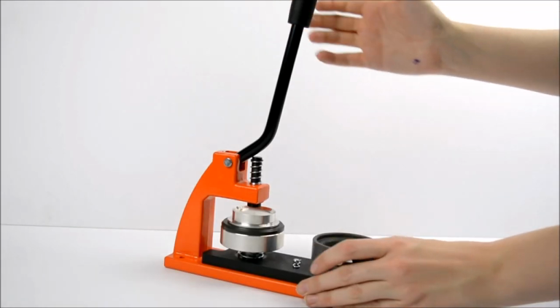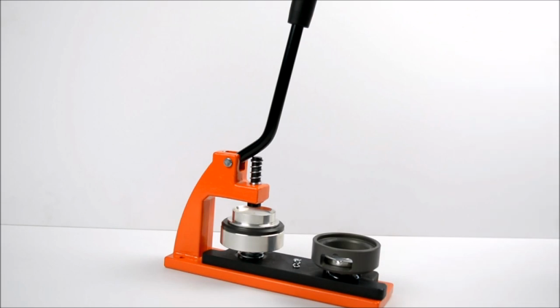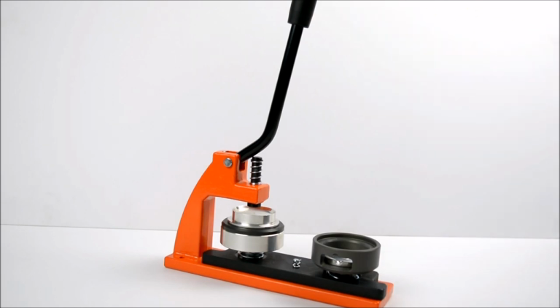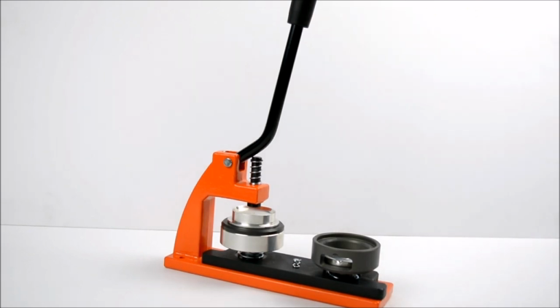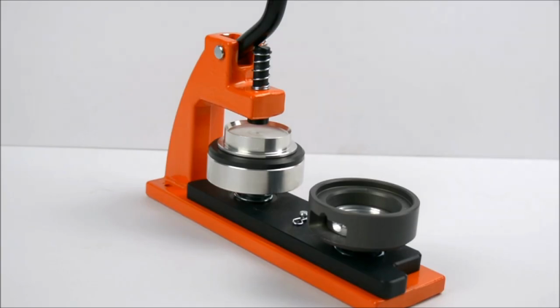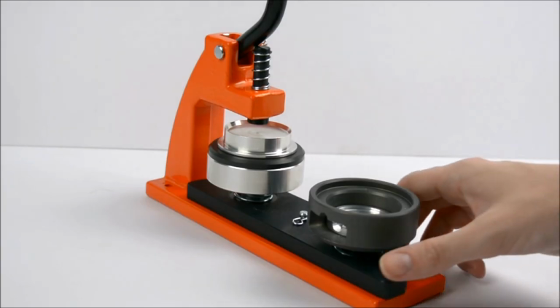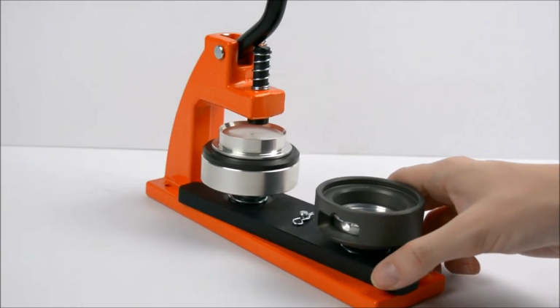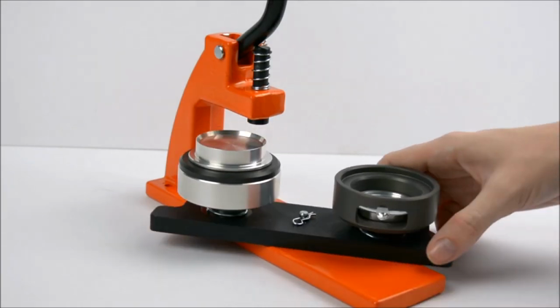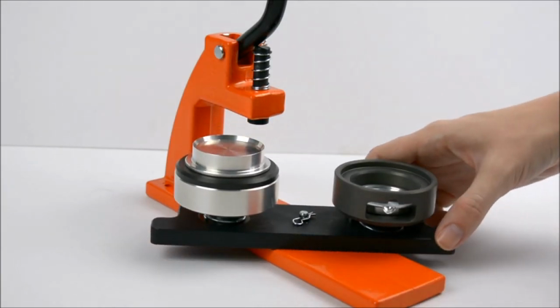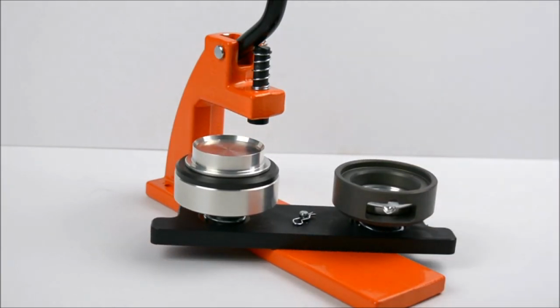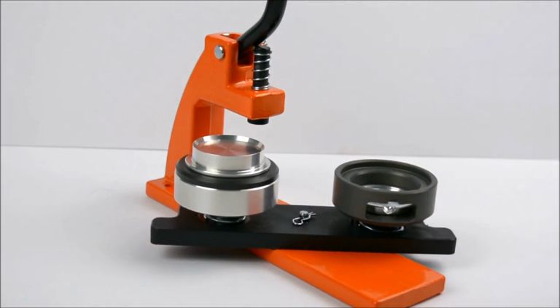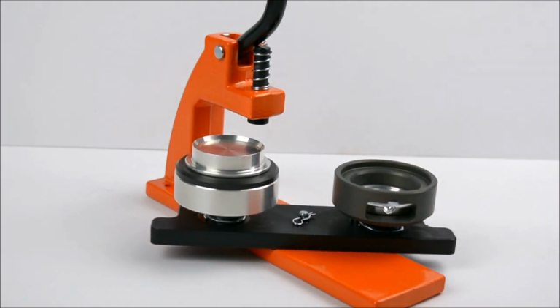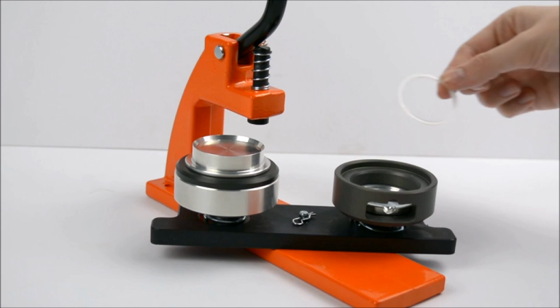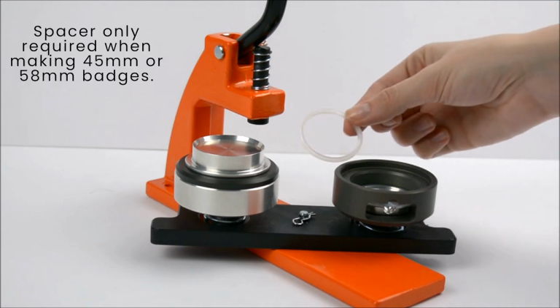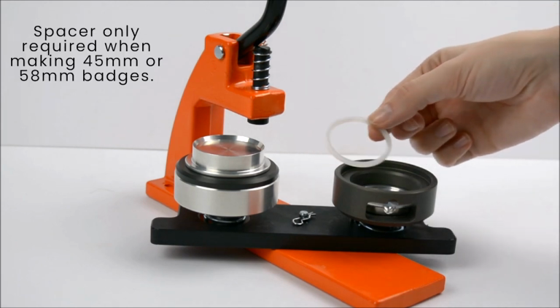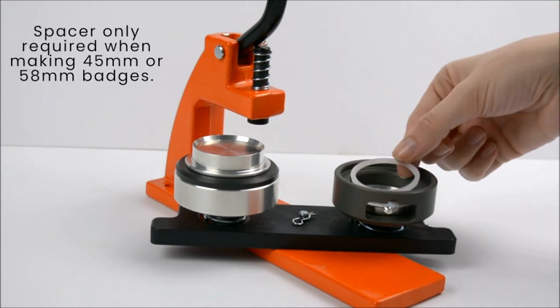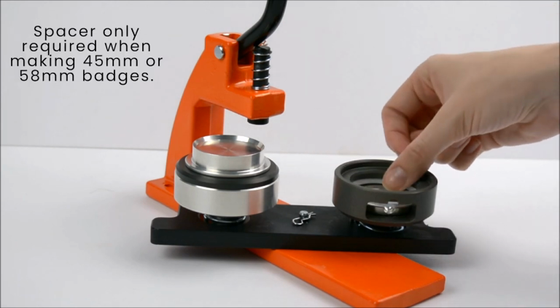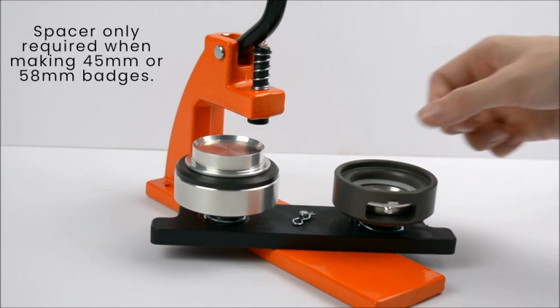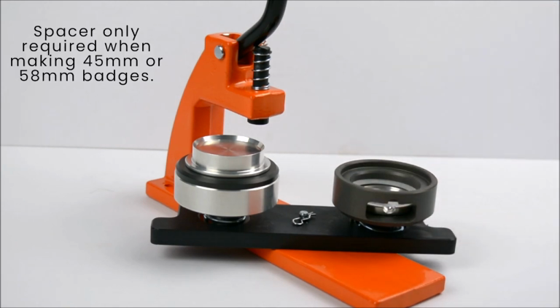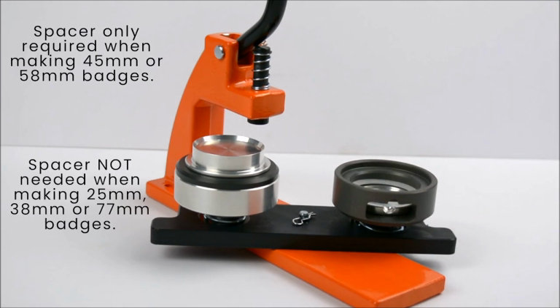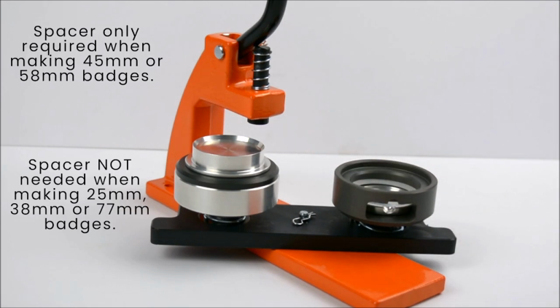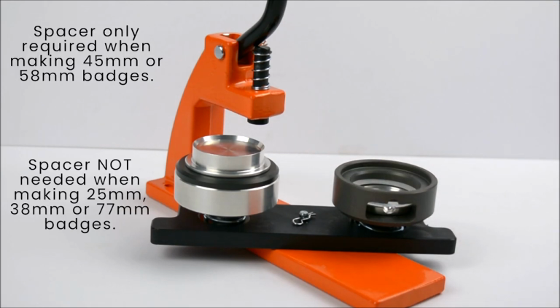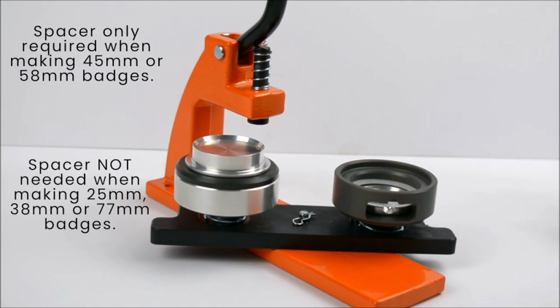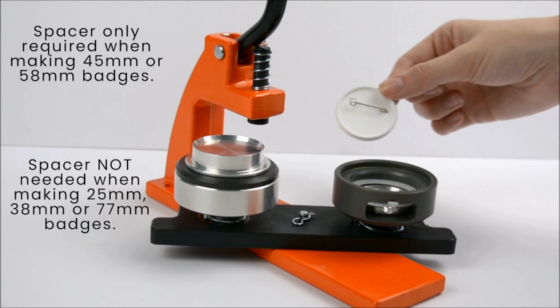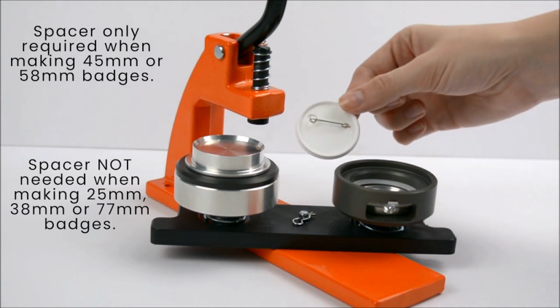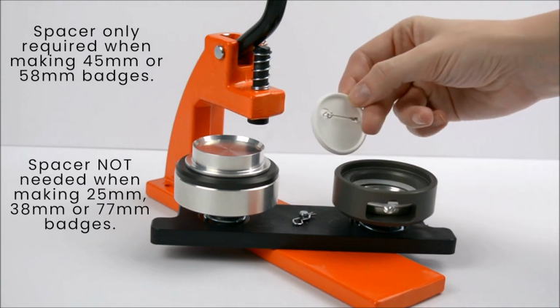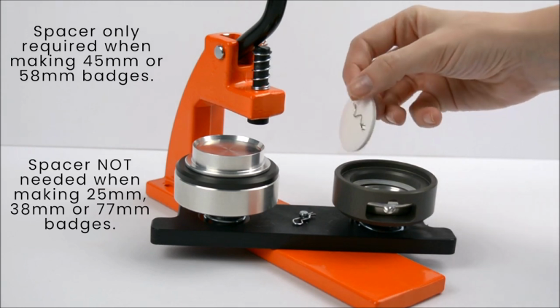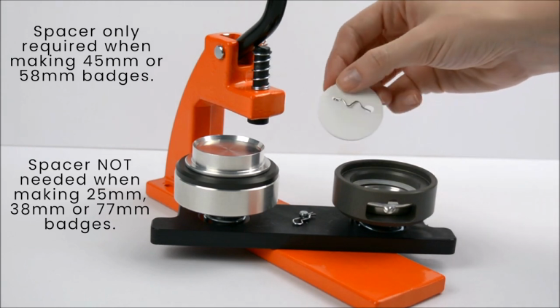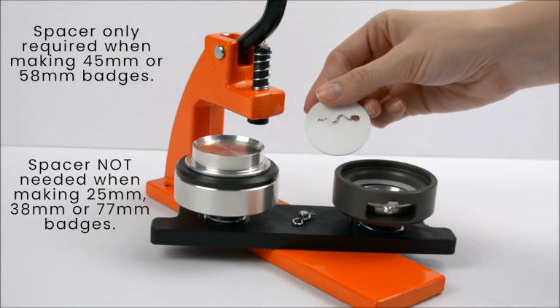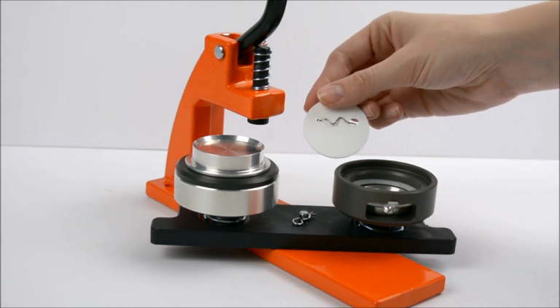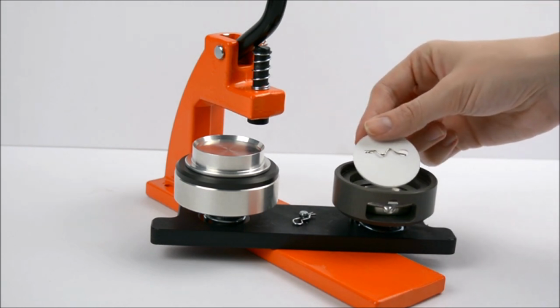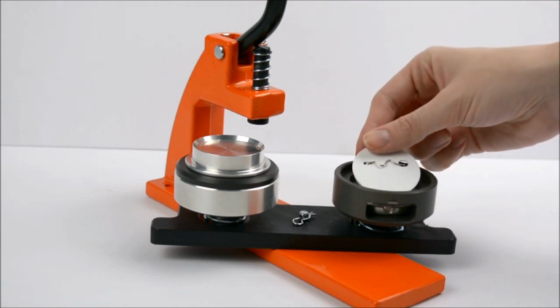If you are using a 45mm or 58mm machine, make sure there is a spacer in the second die. Then place the badge back into the die with the zig-zag side of the pin facing up.